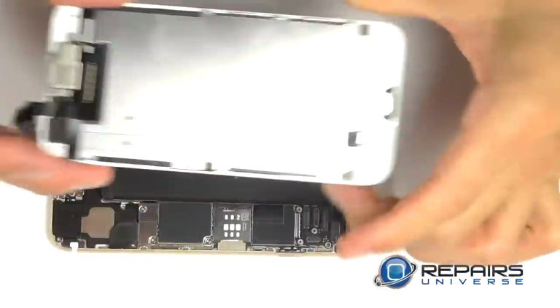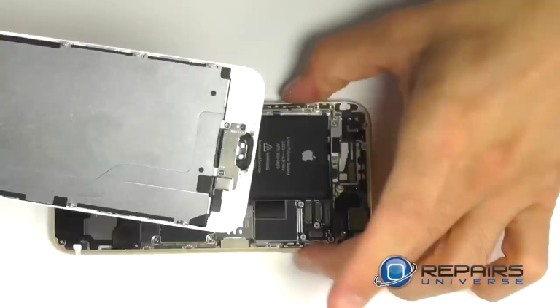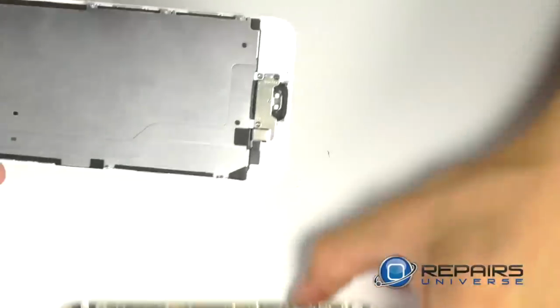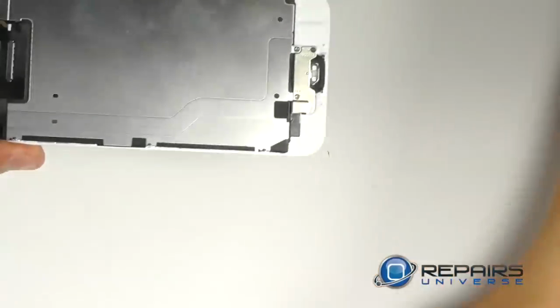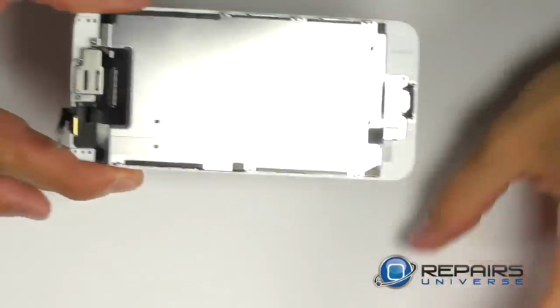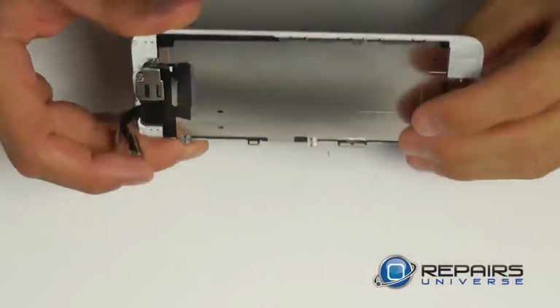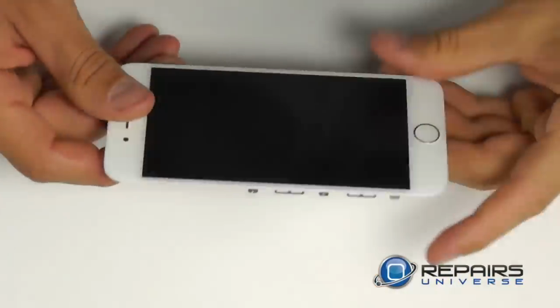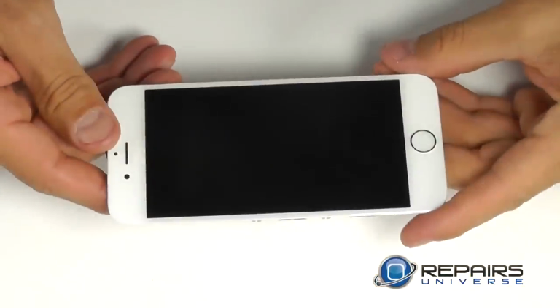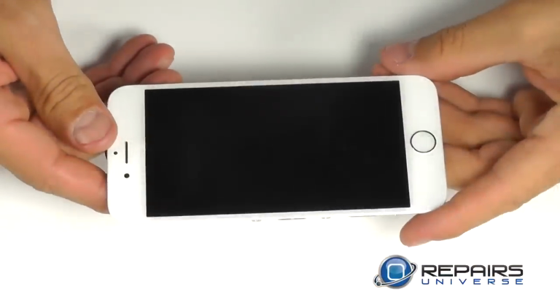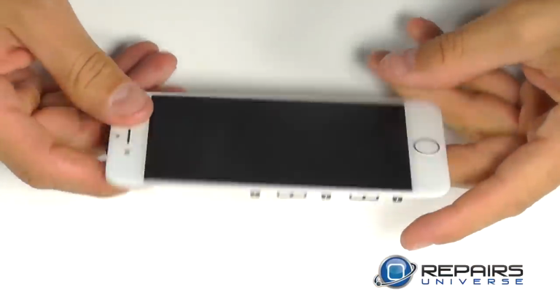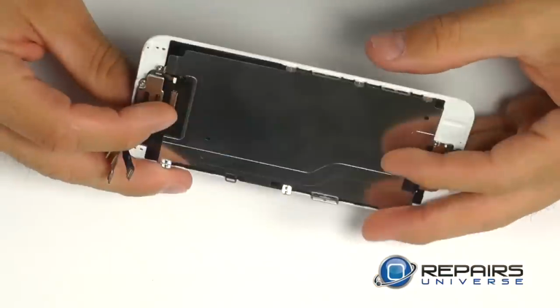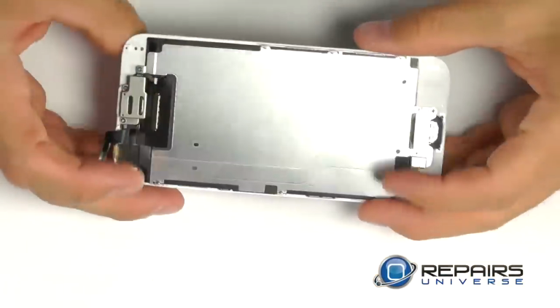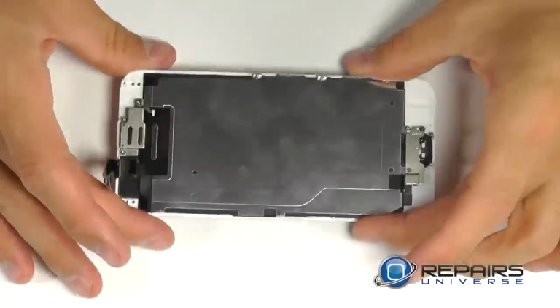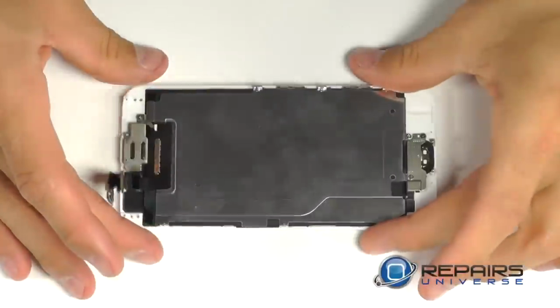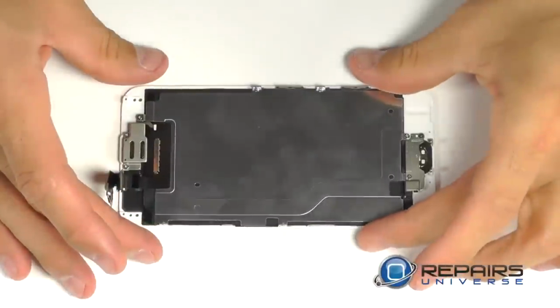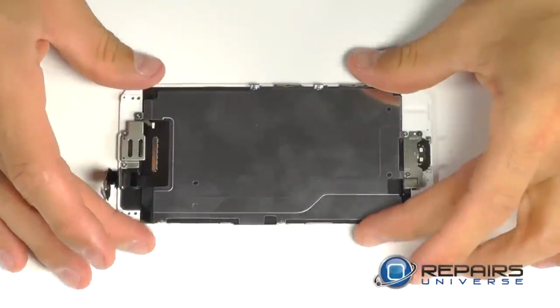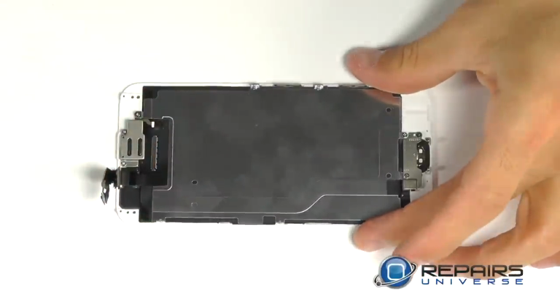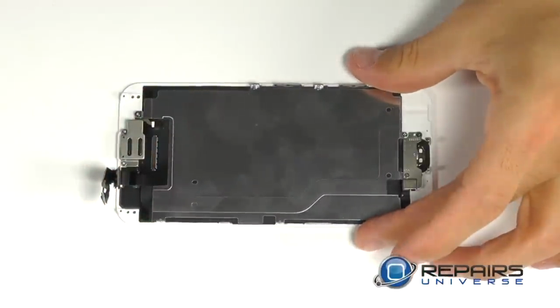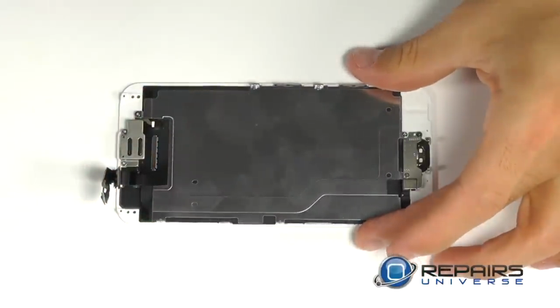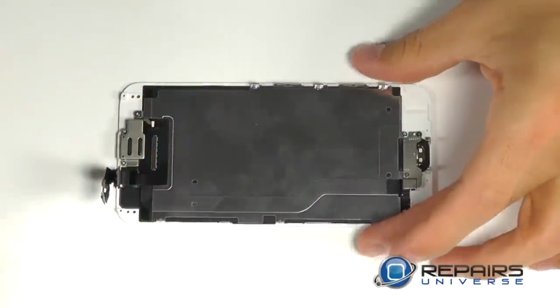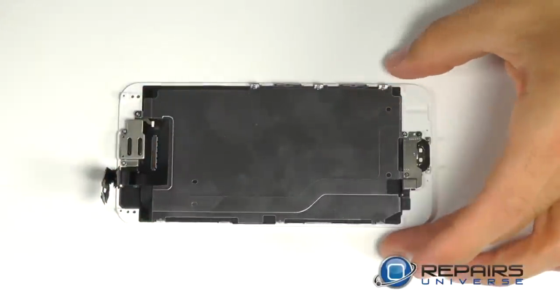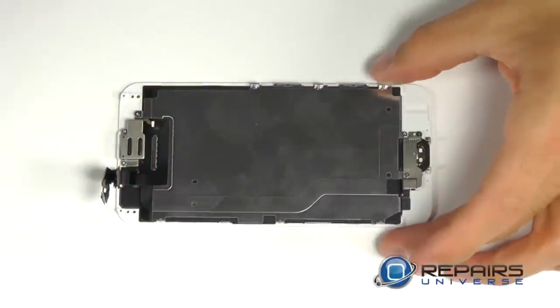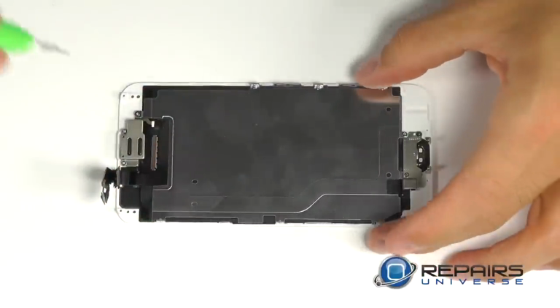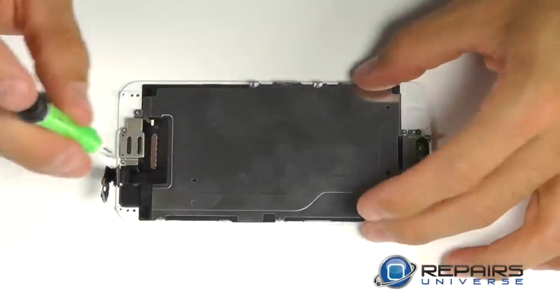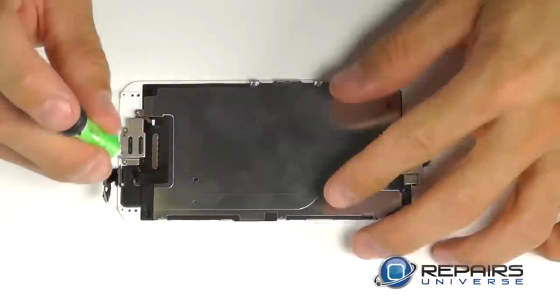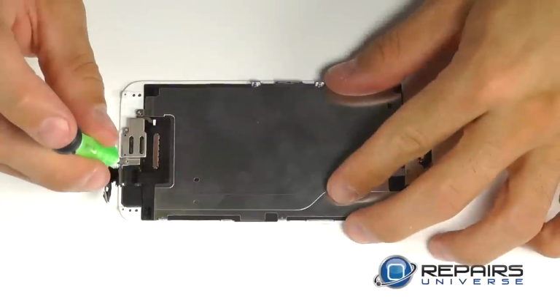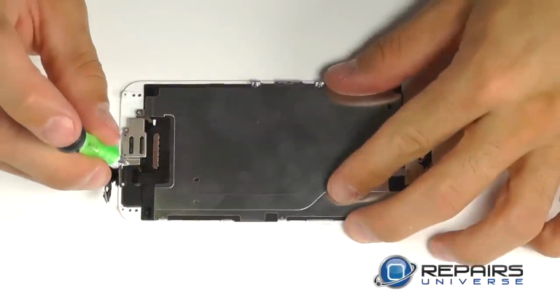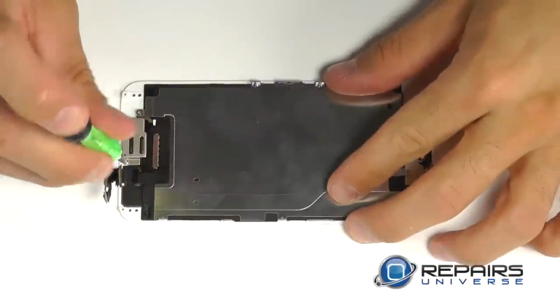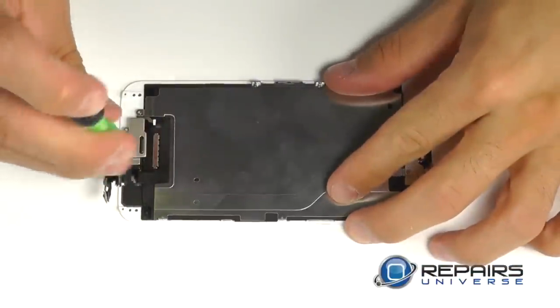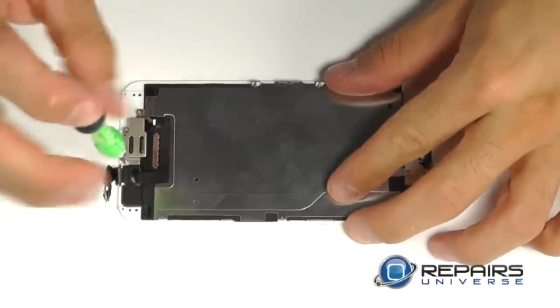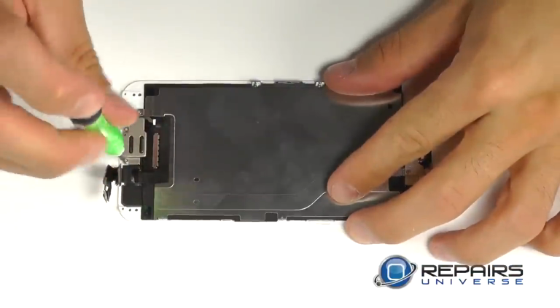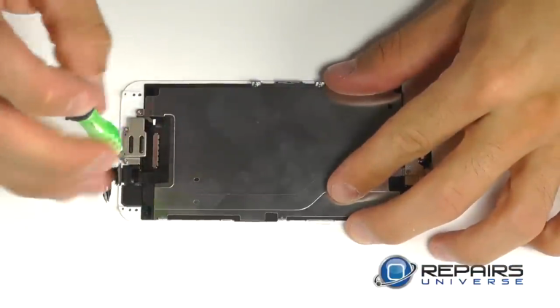With our display completely removed, let's go ahead and break down each of its components, starting up here at the top with our earpiece speaker bracket, removing the three Phillips screws that are securing it down.